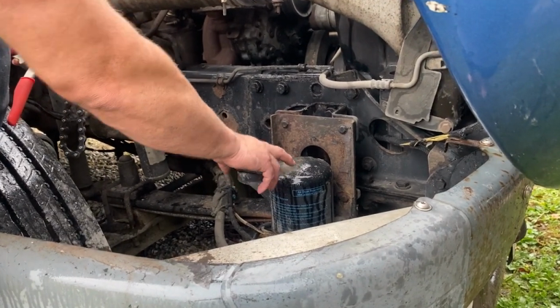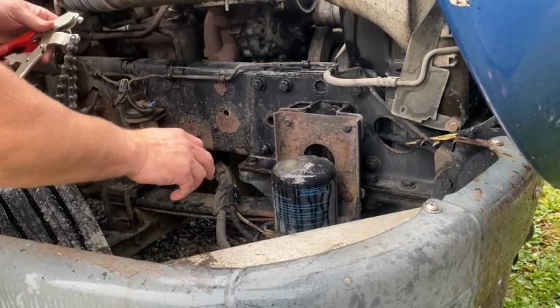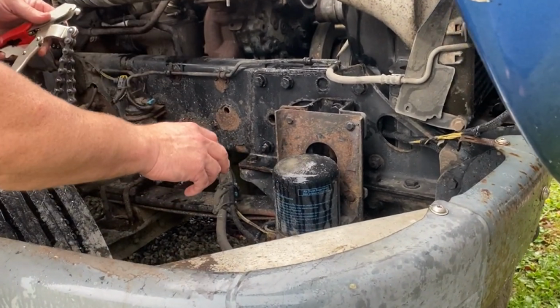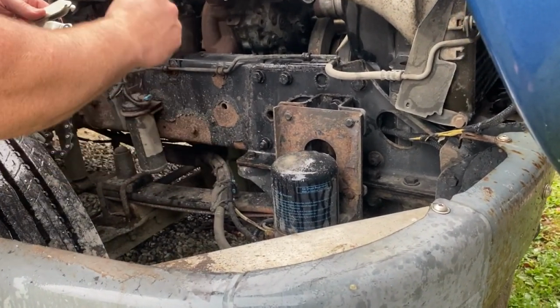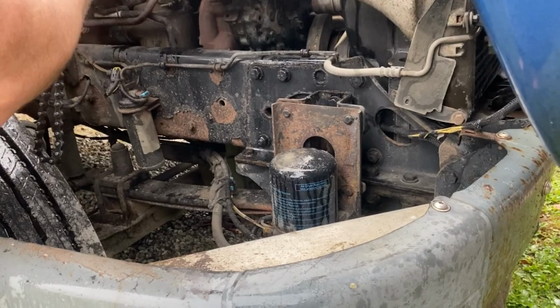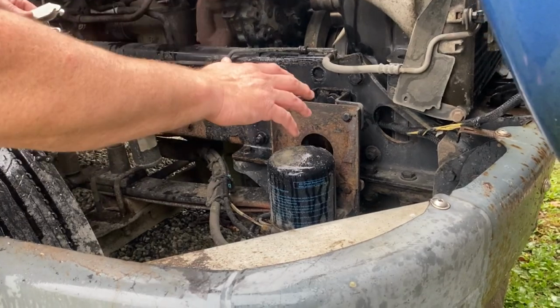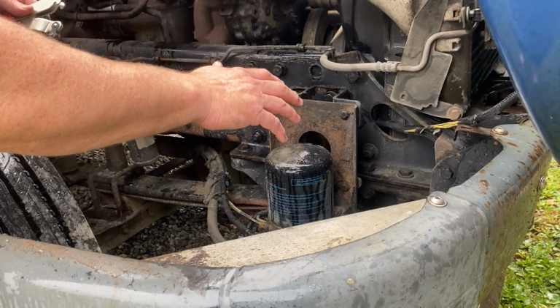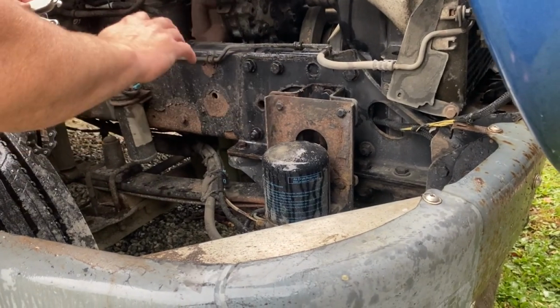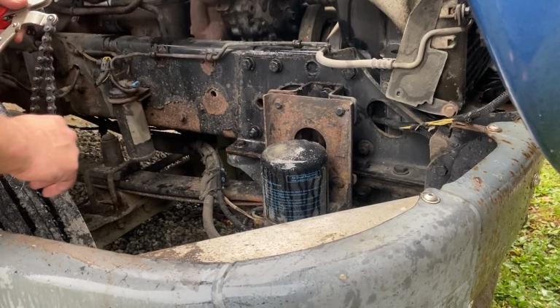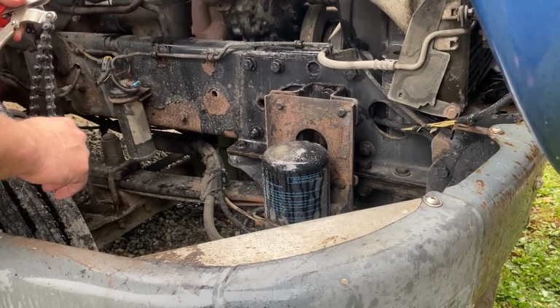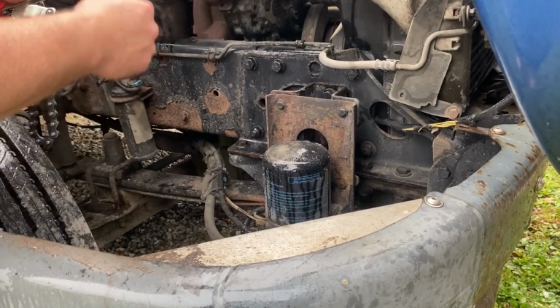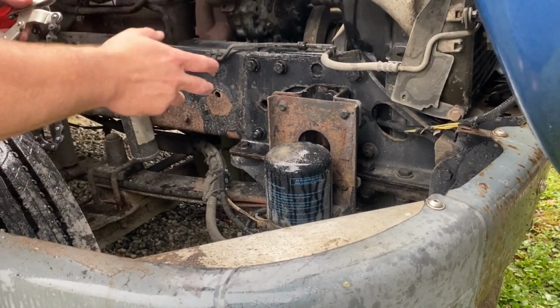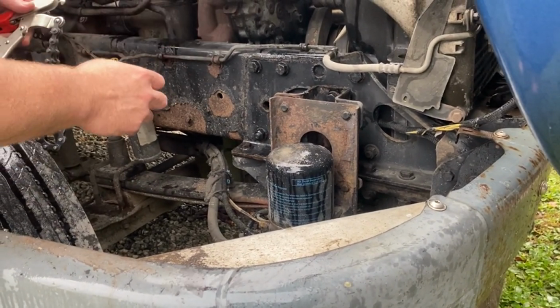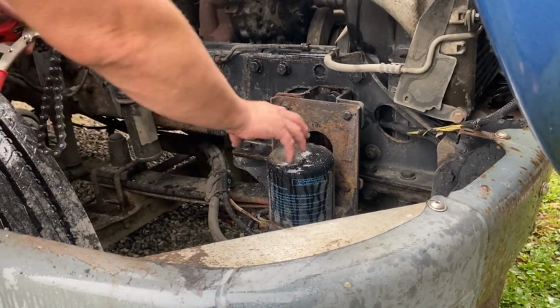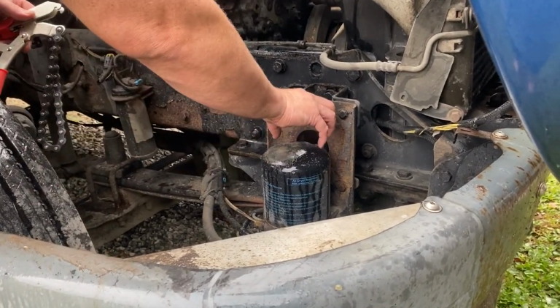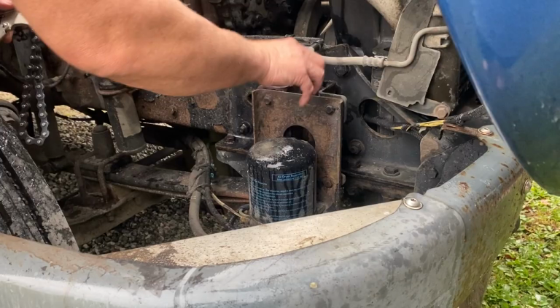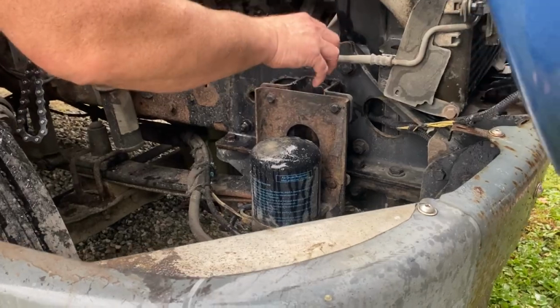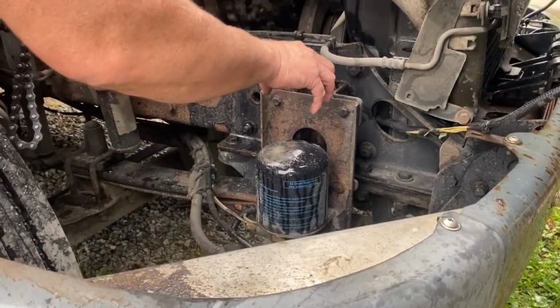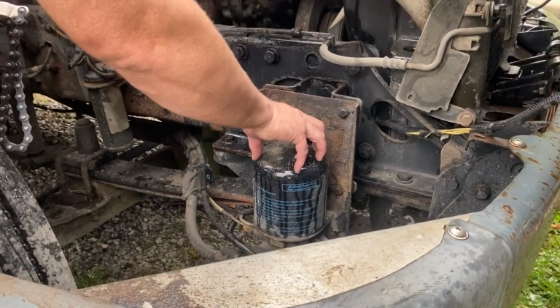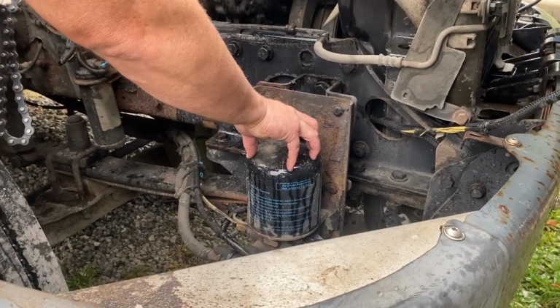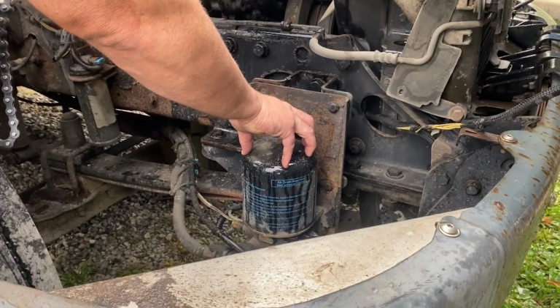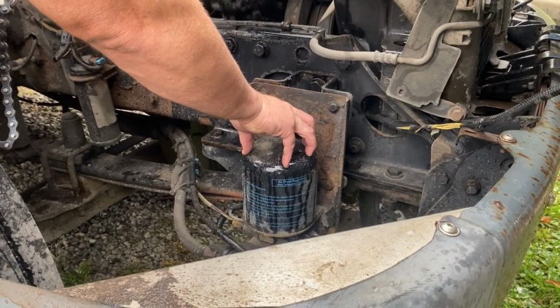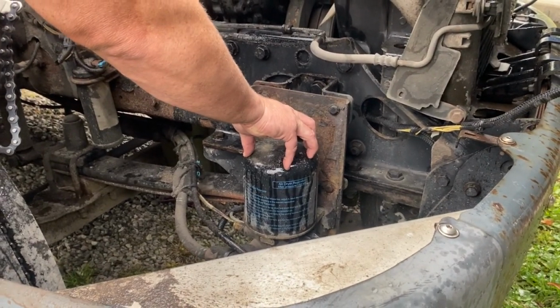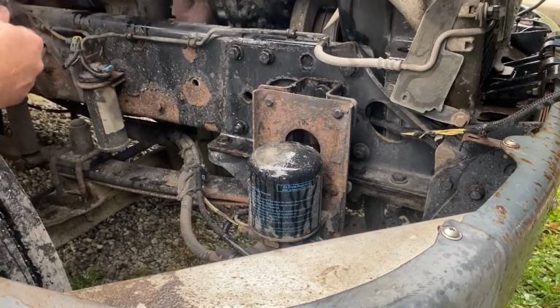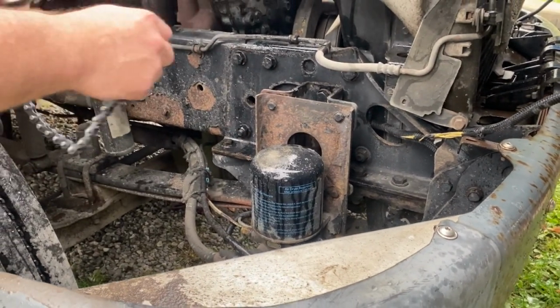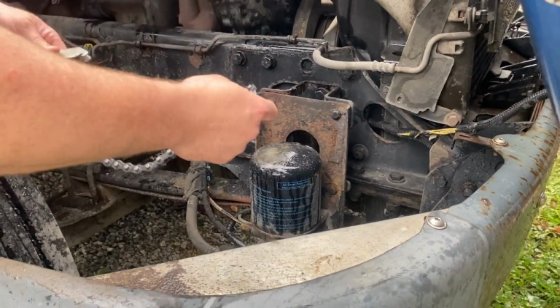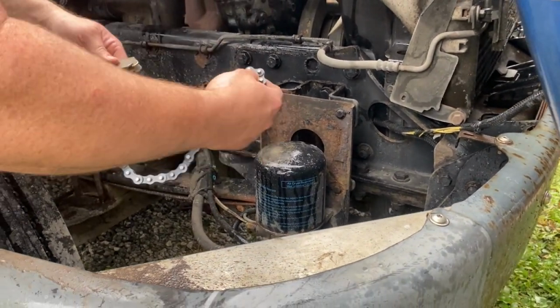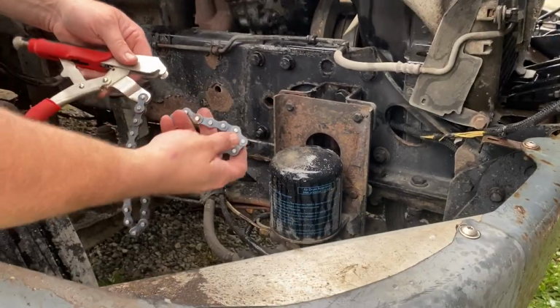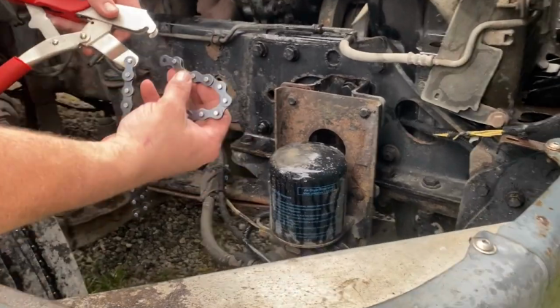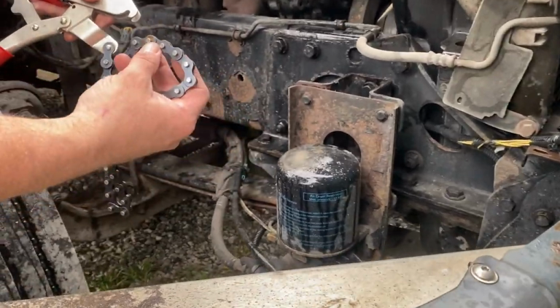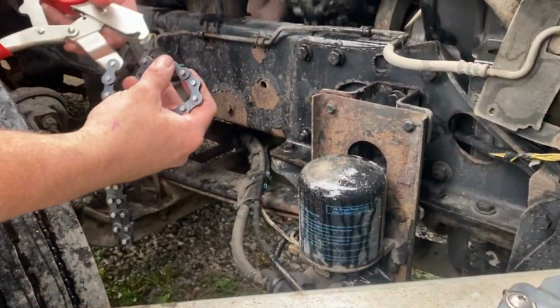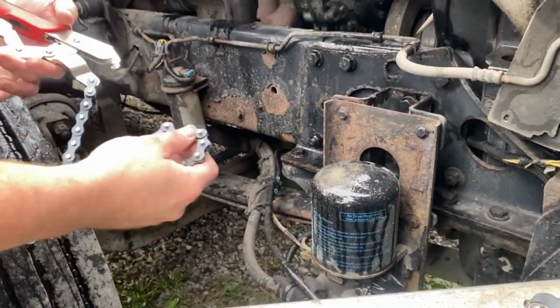Before you do anything, you're going to have to make sure you release all the air pressure out of all your airlines. Go ahead and drain your tanks, because even five pounds of pressure will keep this on there to where you can't even get it off.